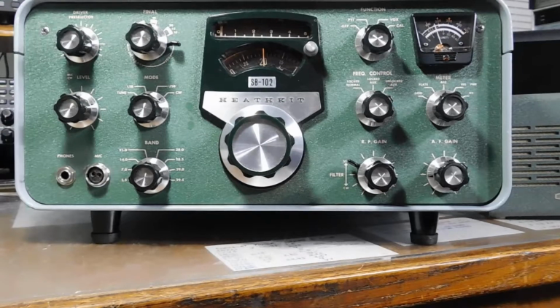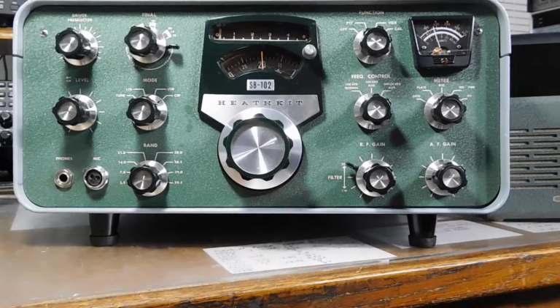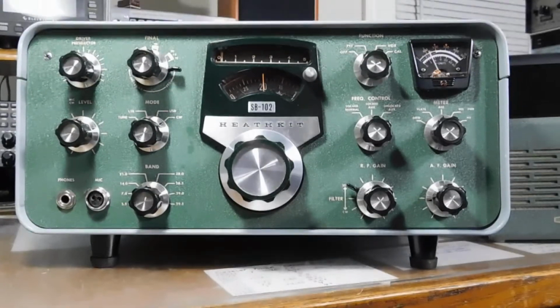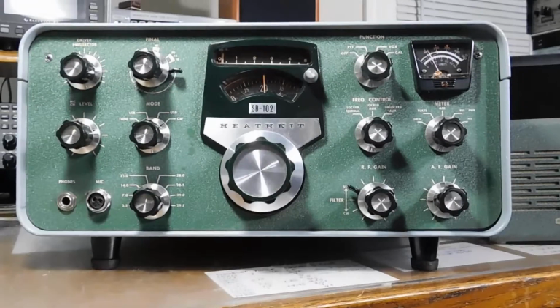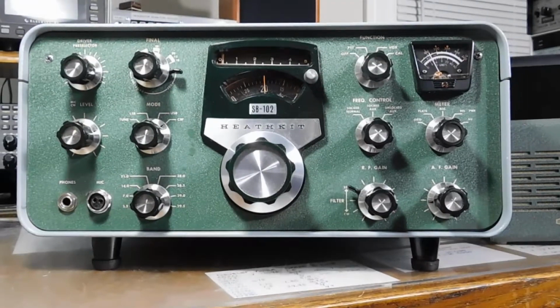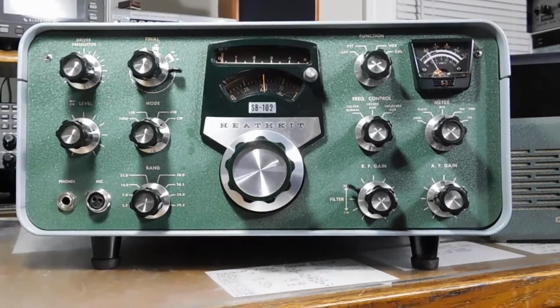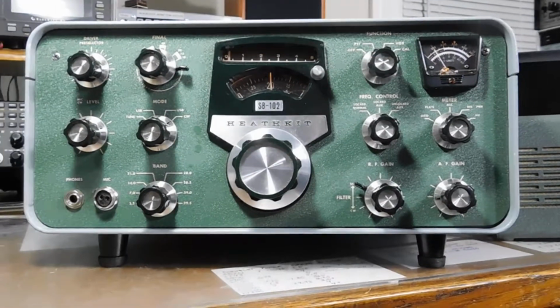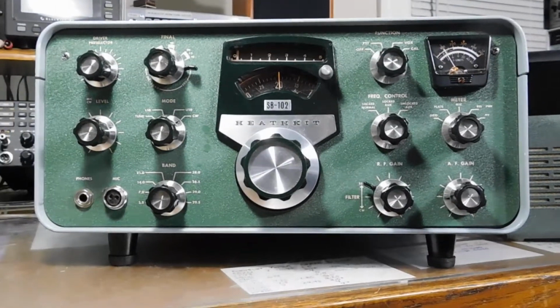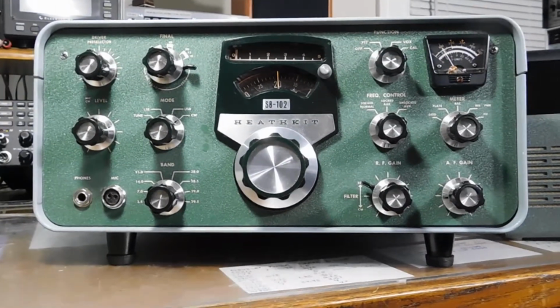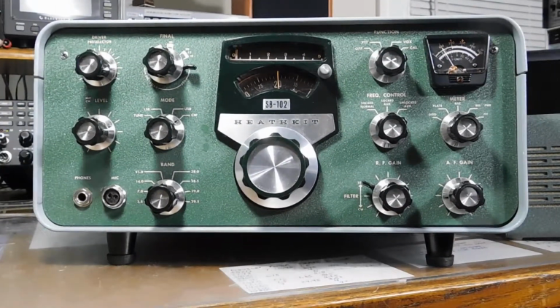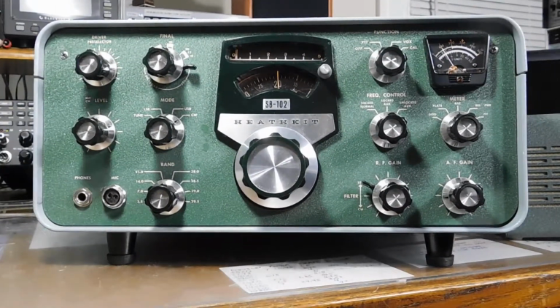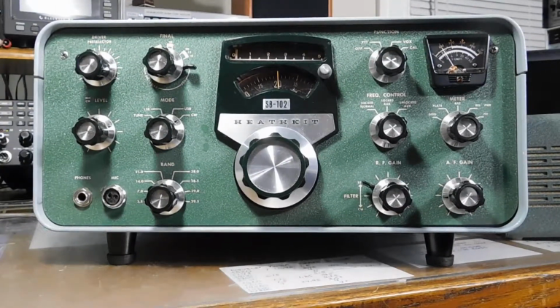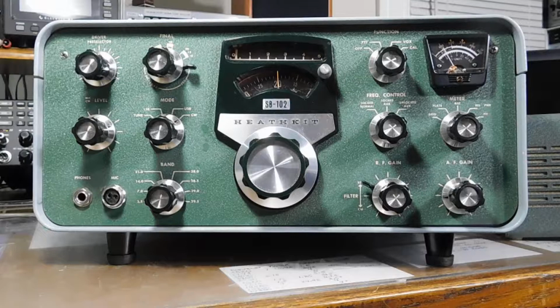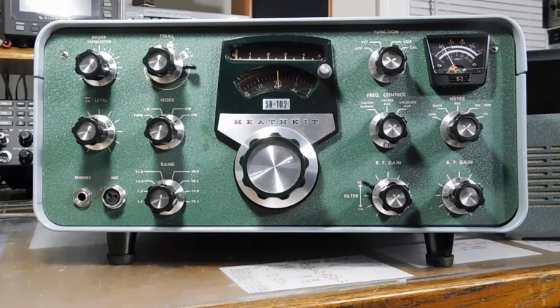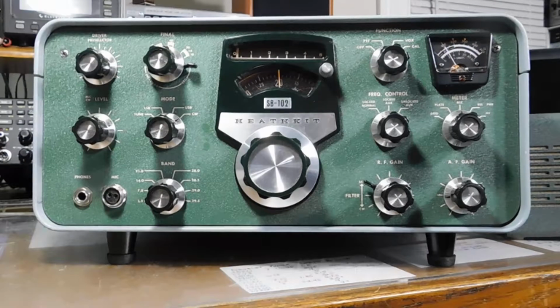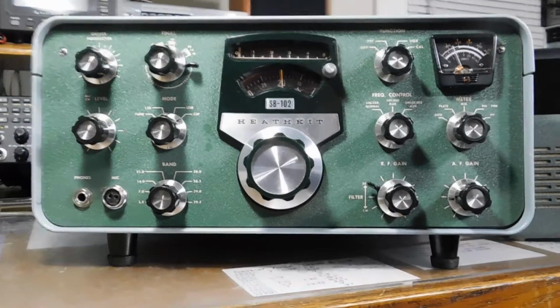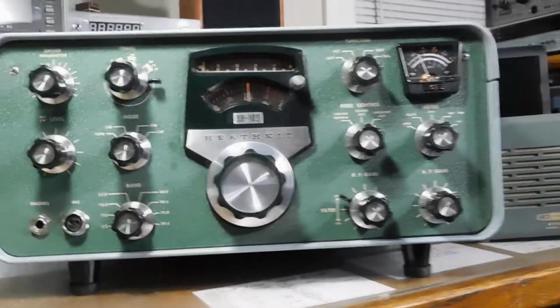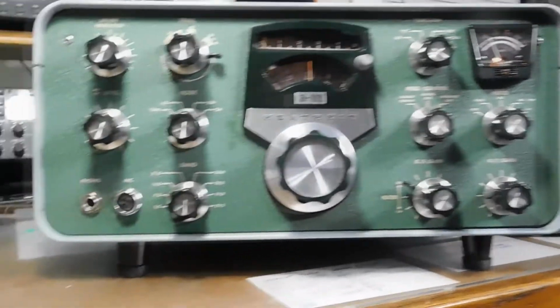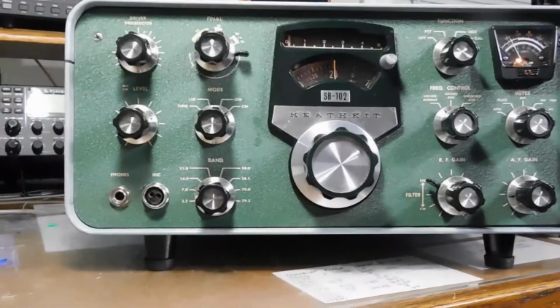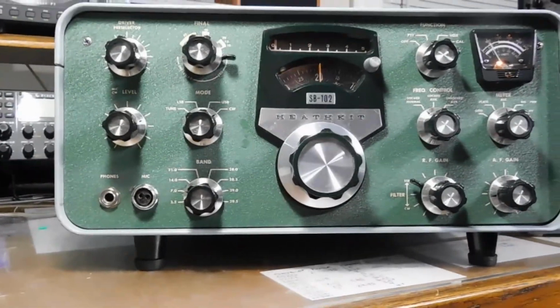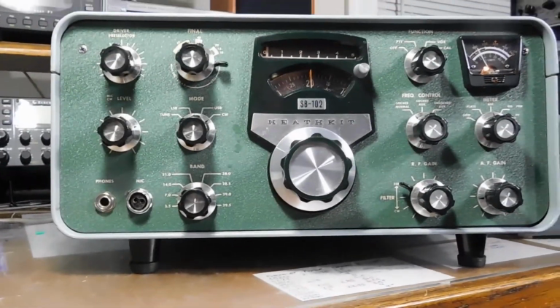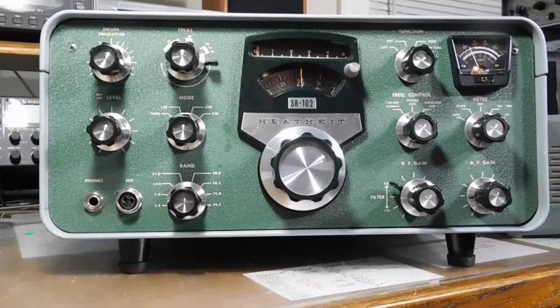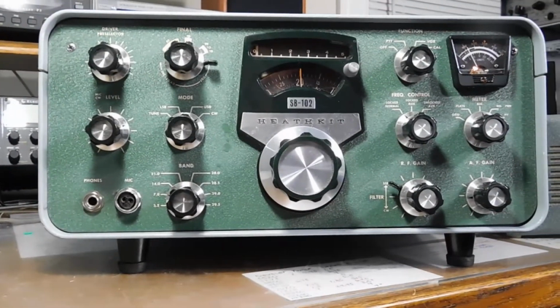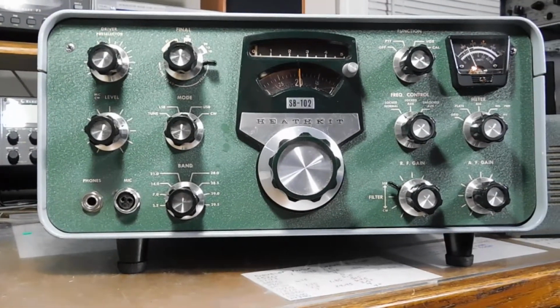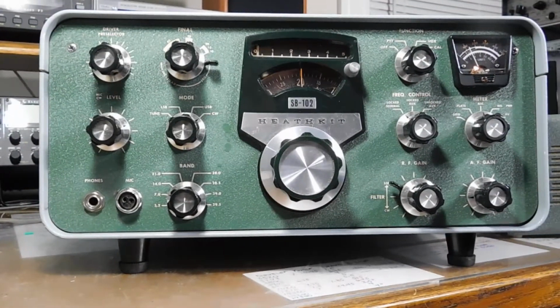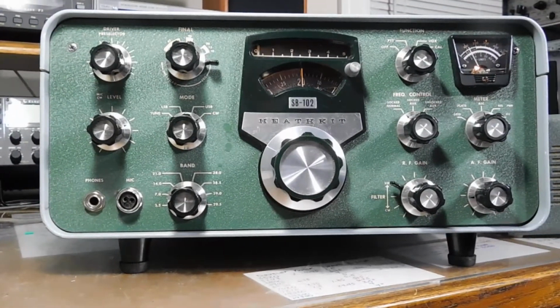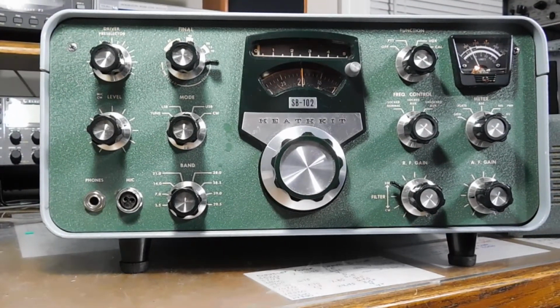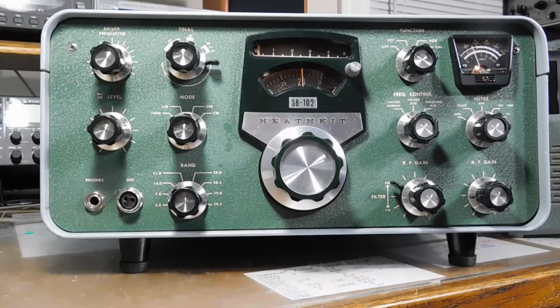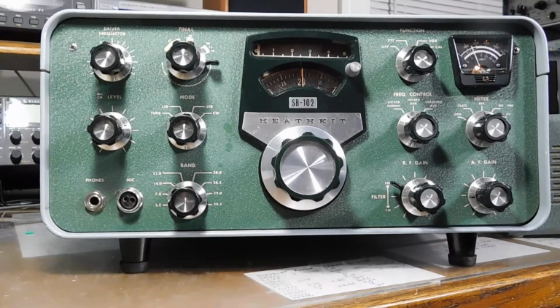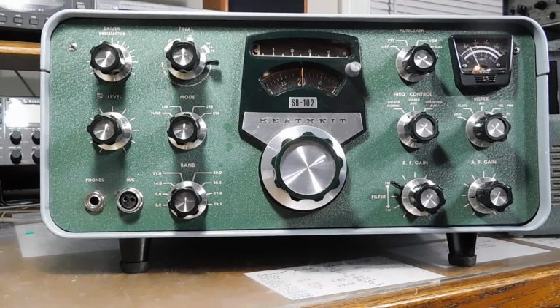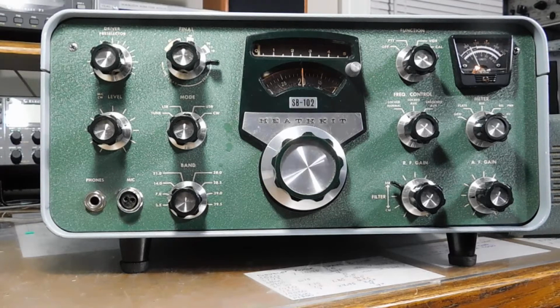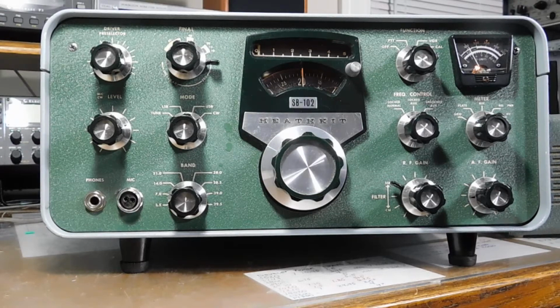Here's the latest Heathkit SB-102. Had a couple of issues, but nothing too bad. It's in actually pretty good shape.